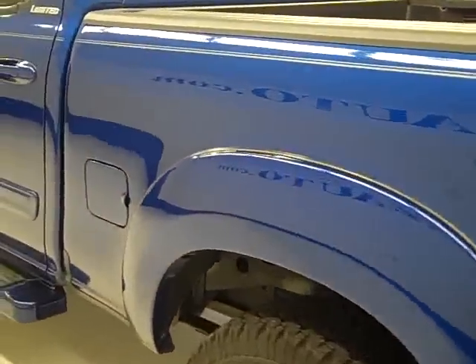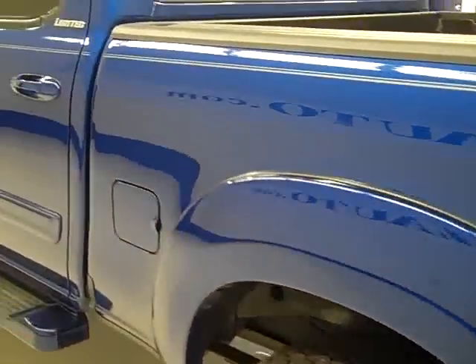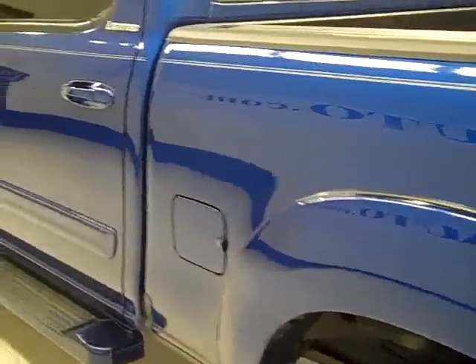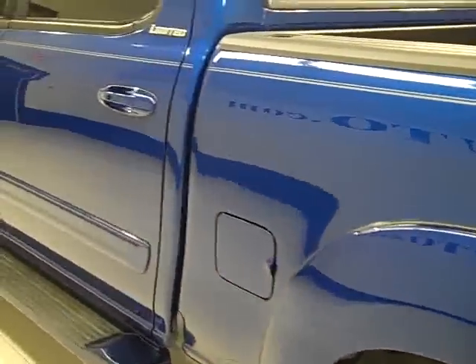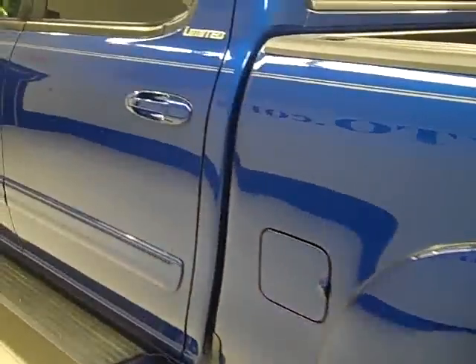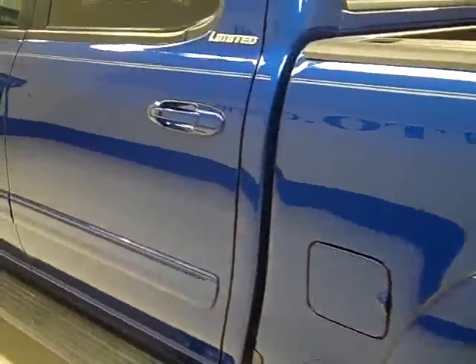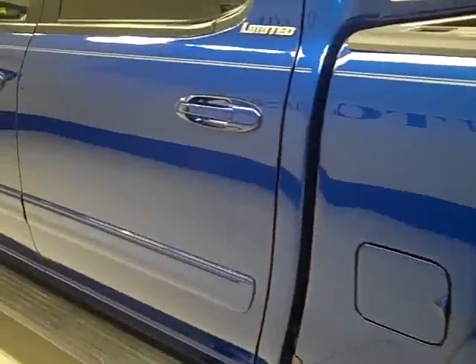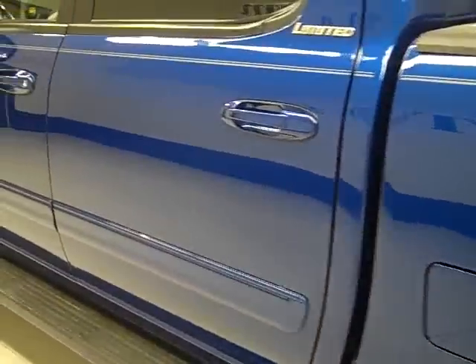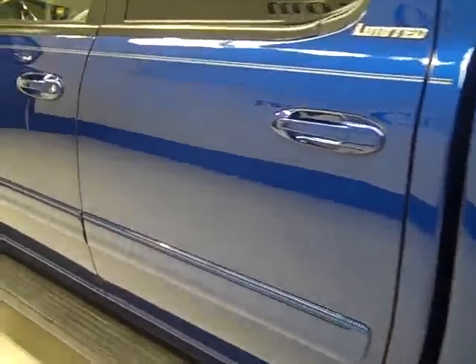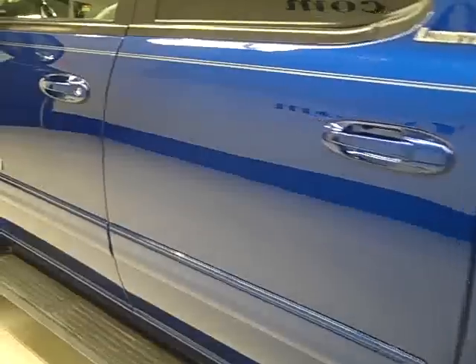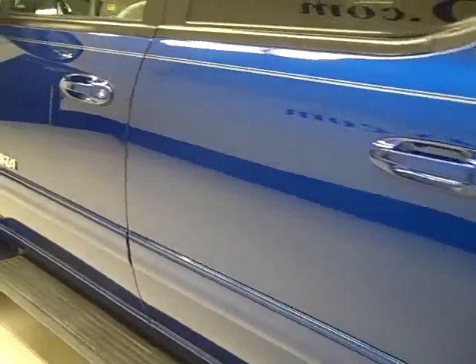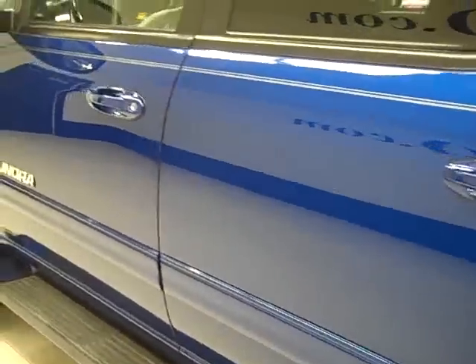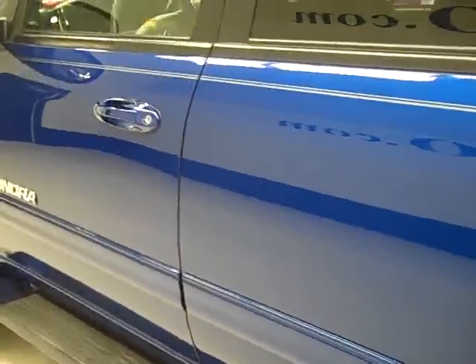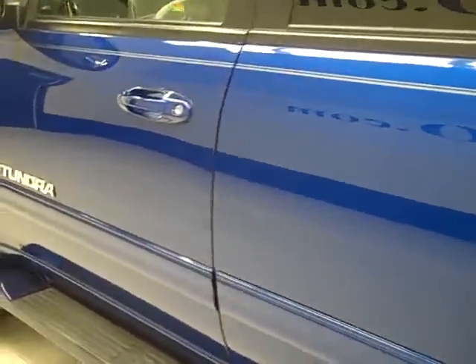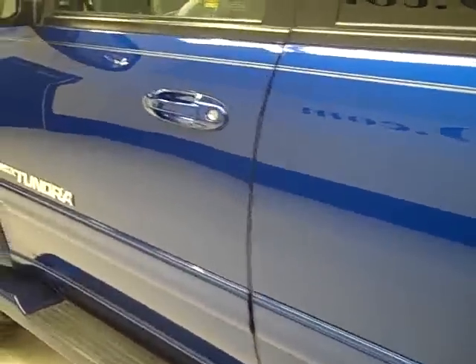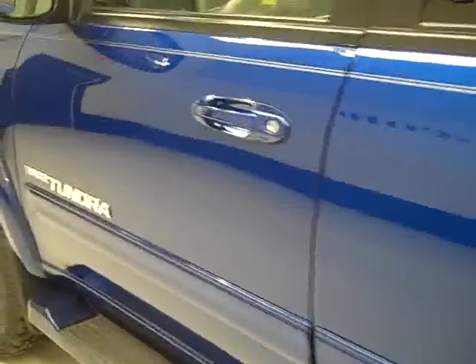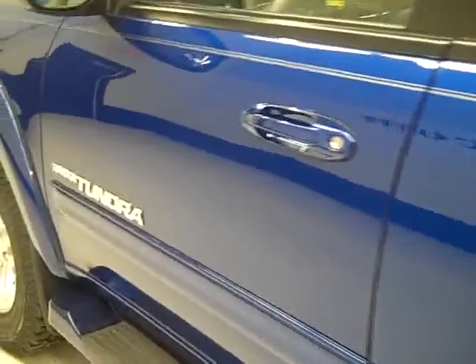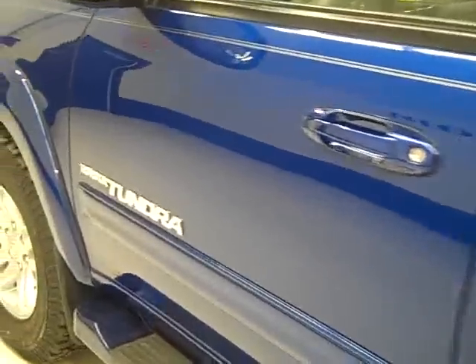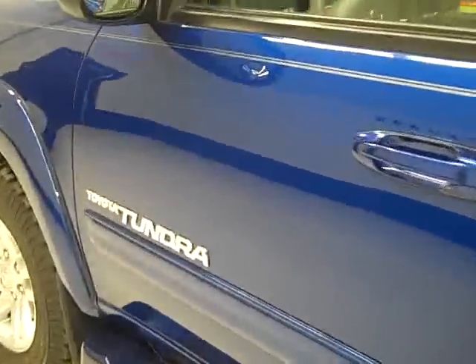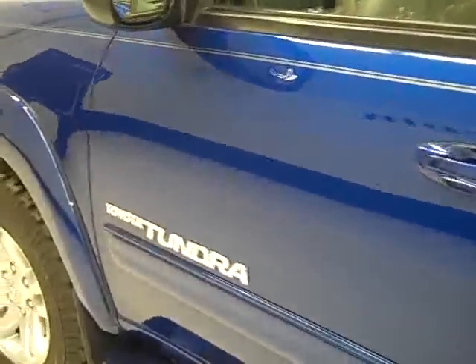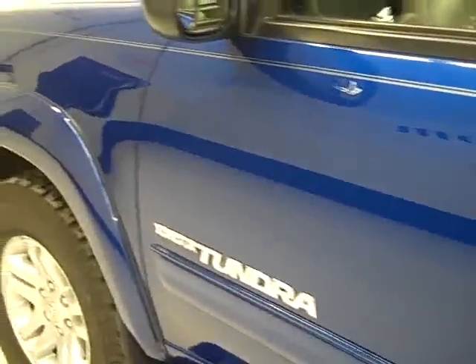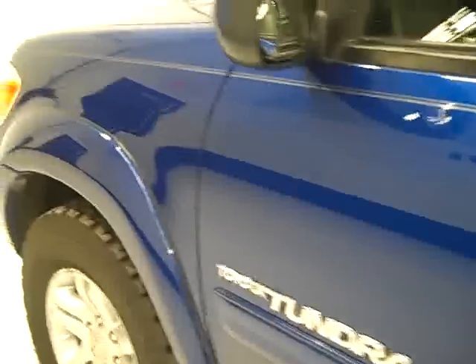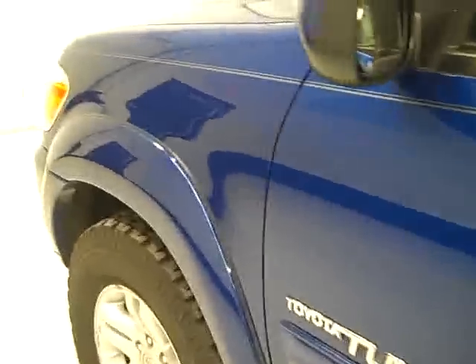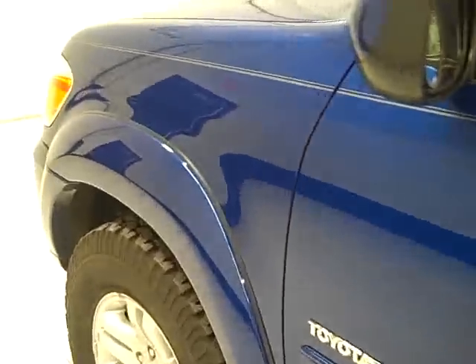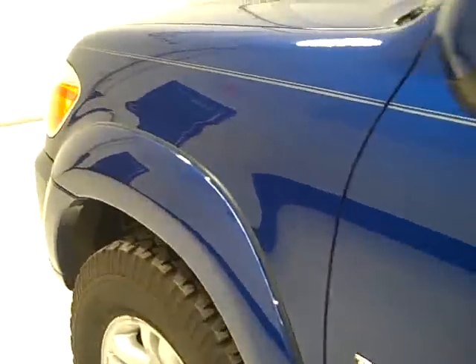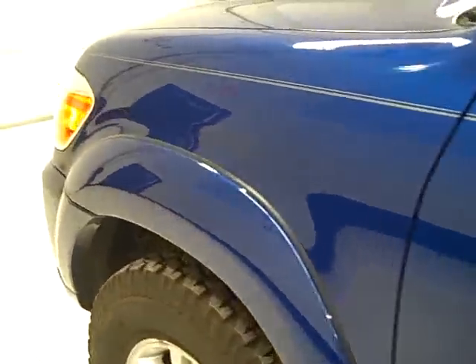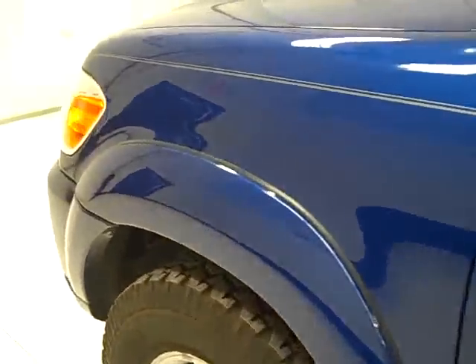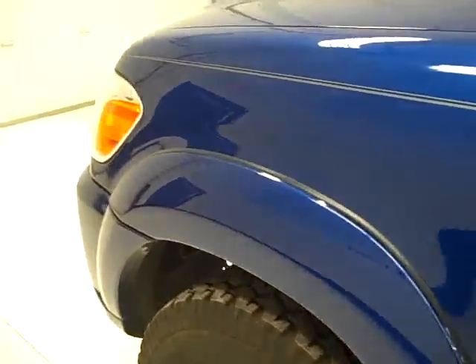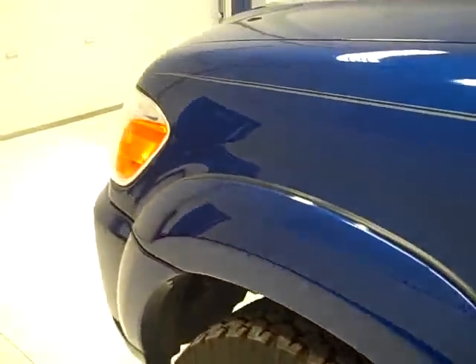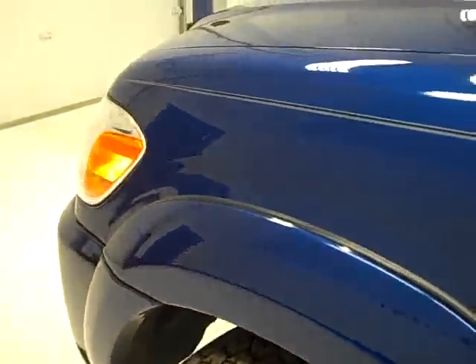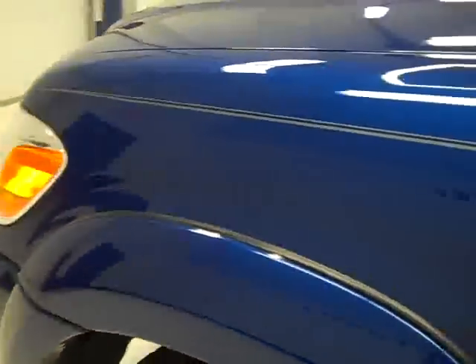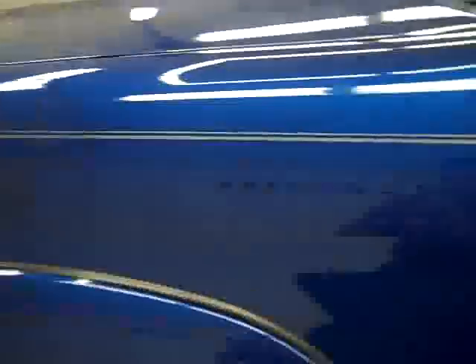Down this side of the truck, very clean as well. Very shiny and reflective paint, no scratches or dings.